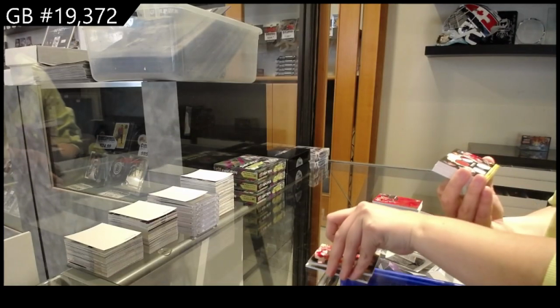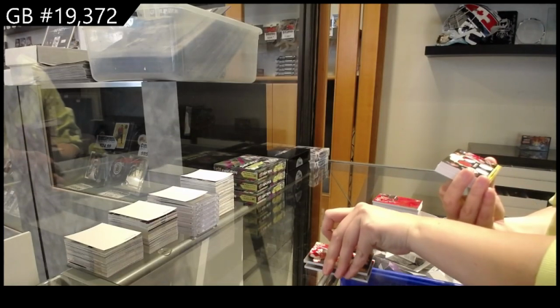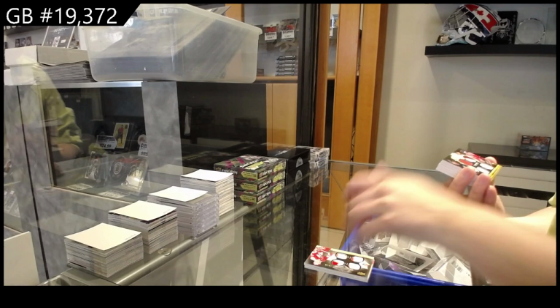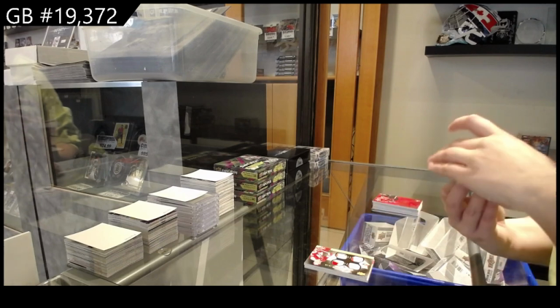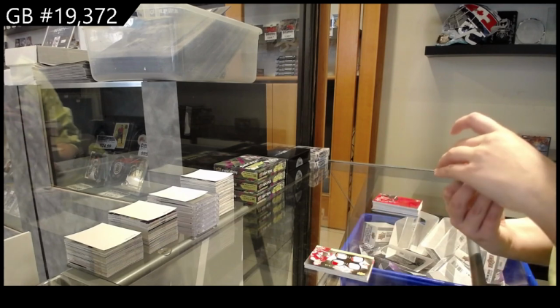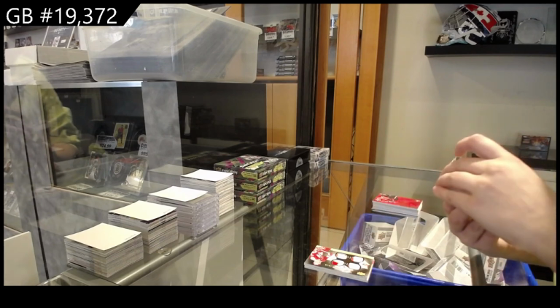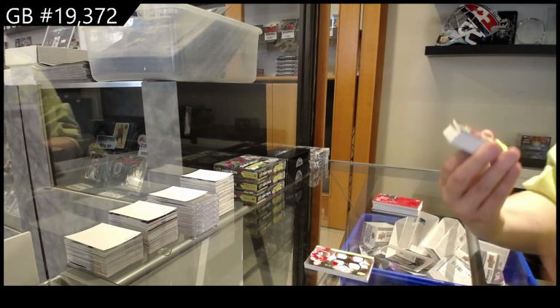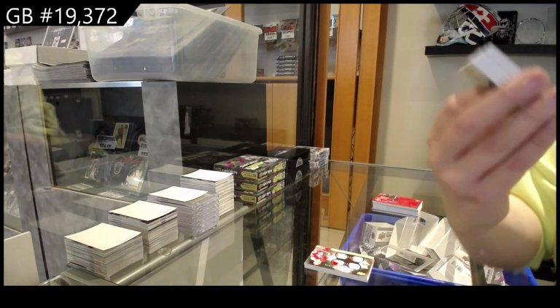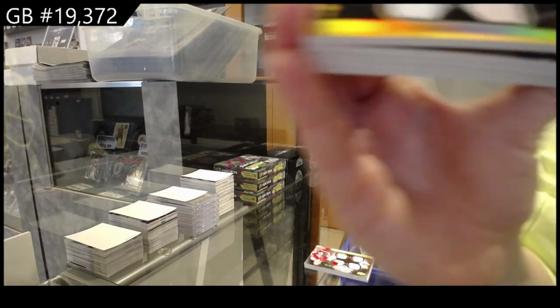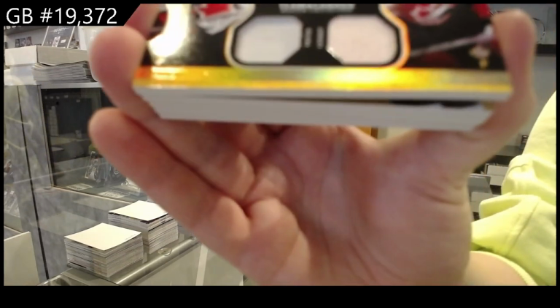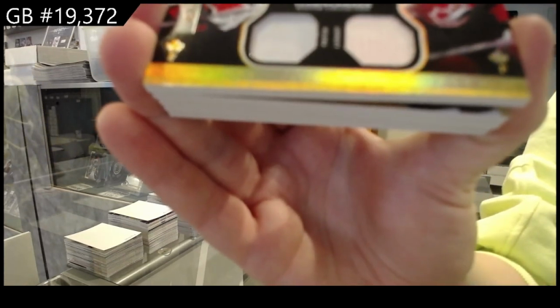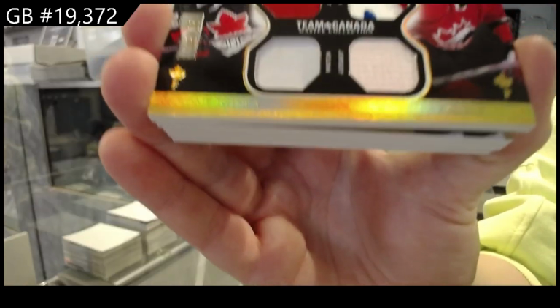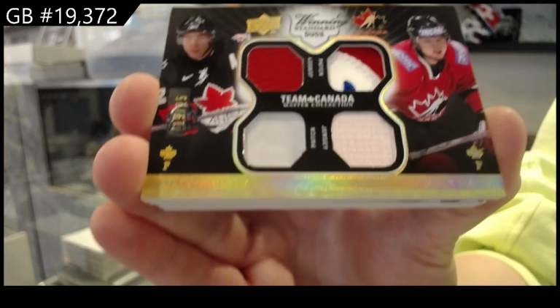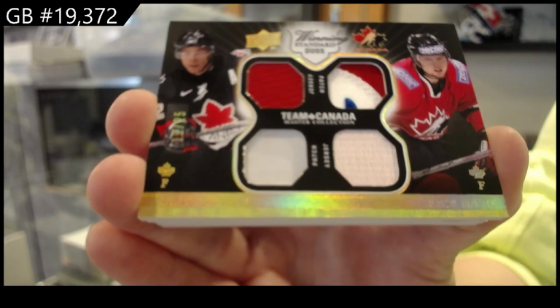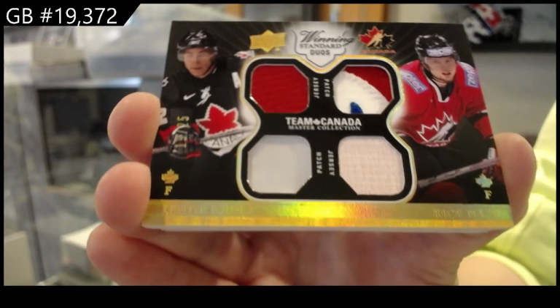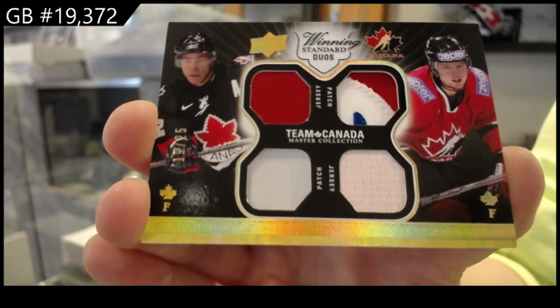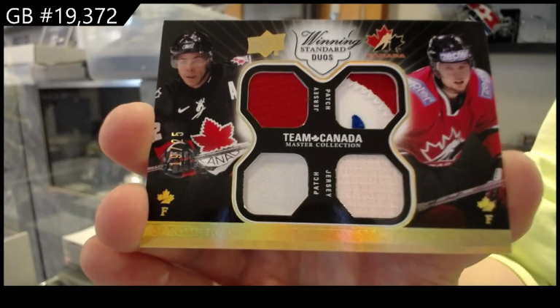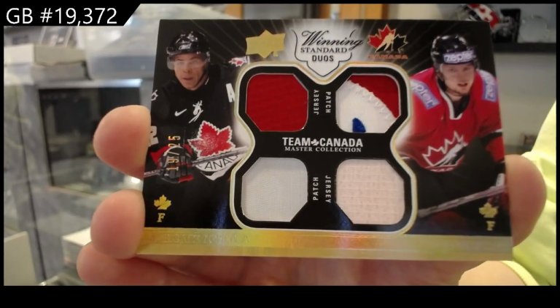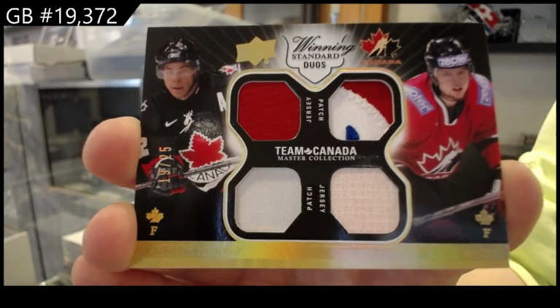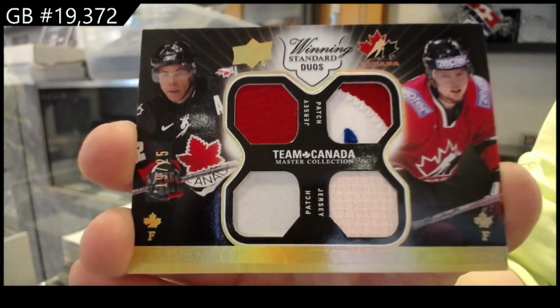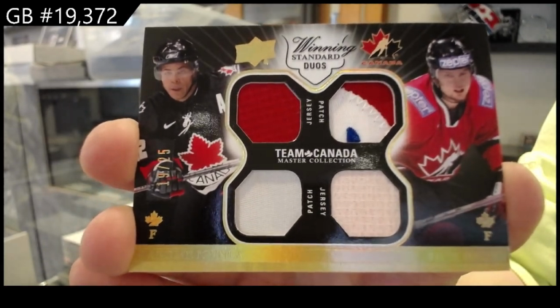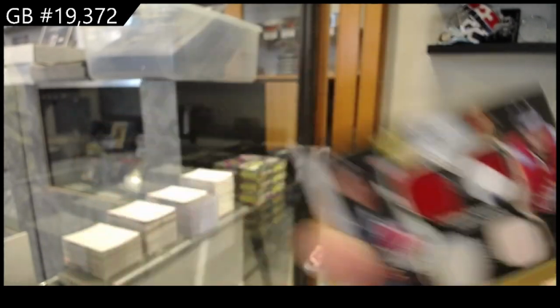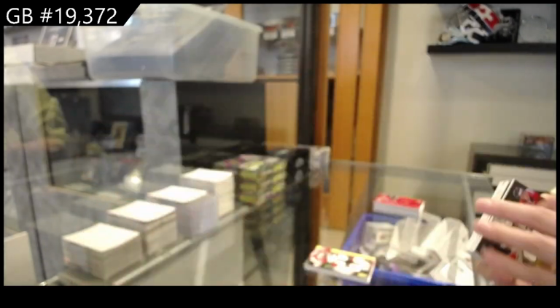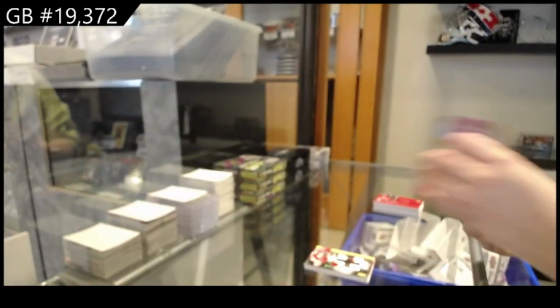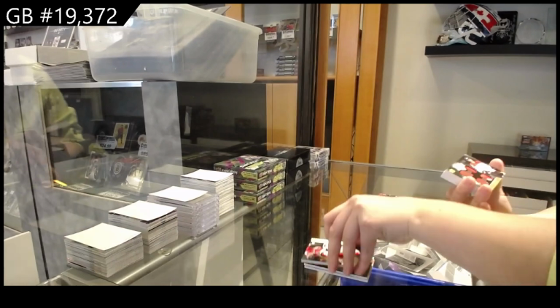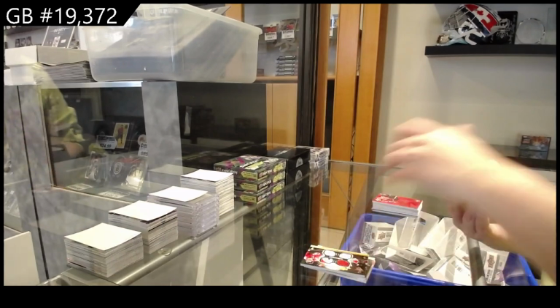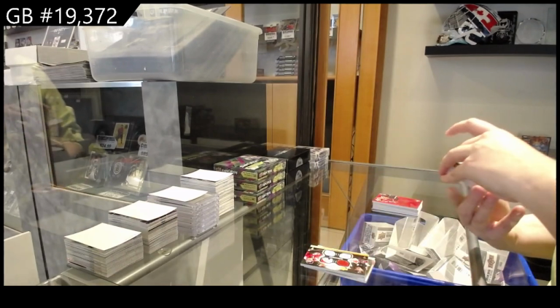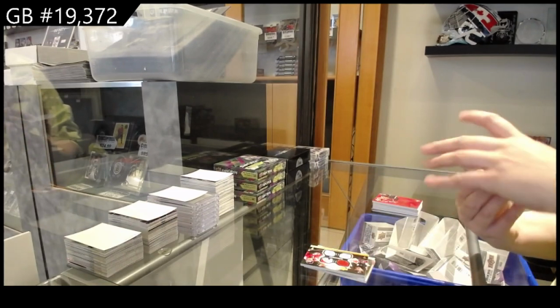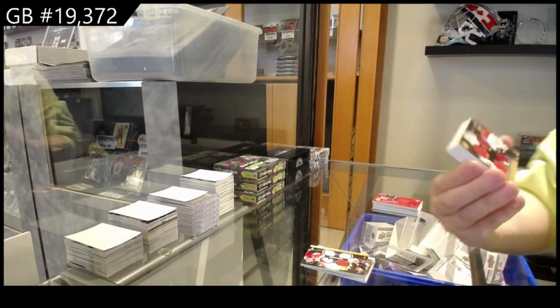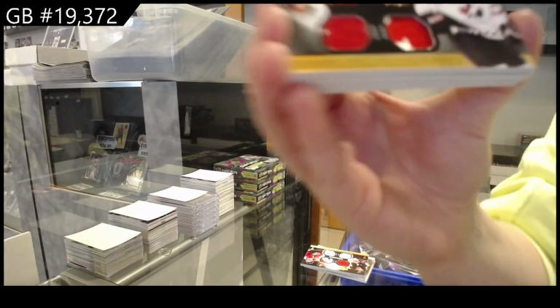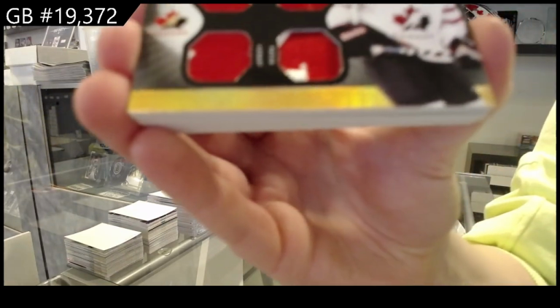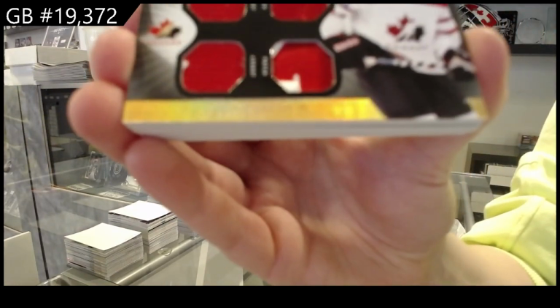Winning standard duos of Aginla and Nash, numbered to 25. Winning standard dual jersey, dual patch, numbered to 35 of Duncan Keith.